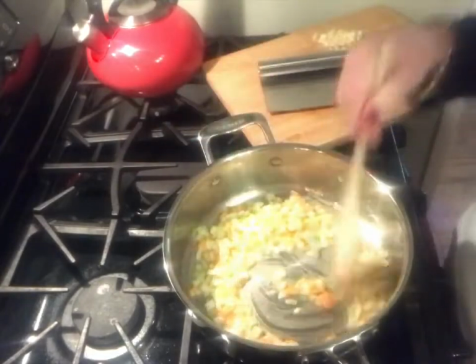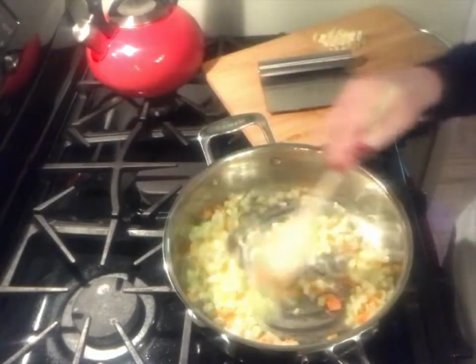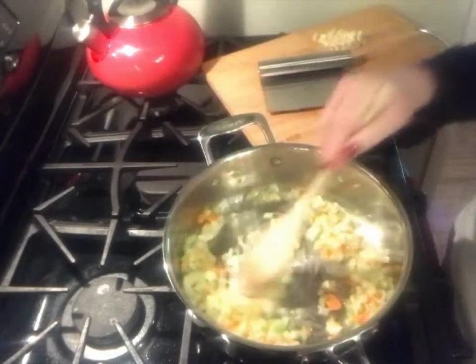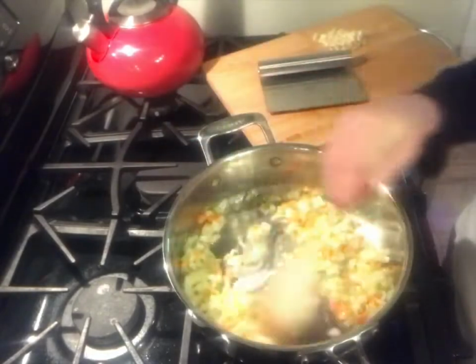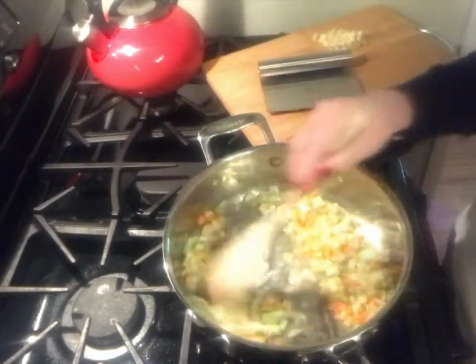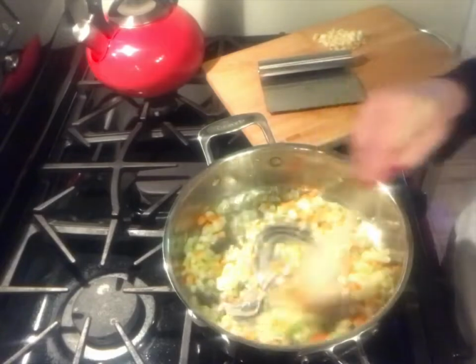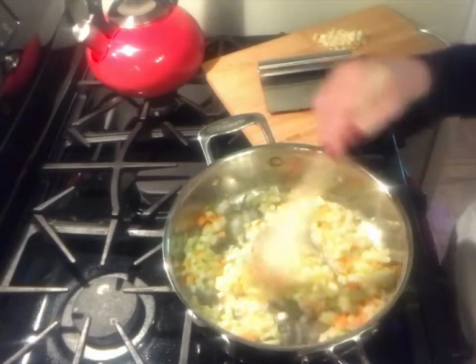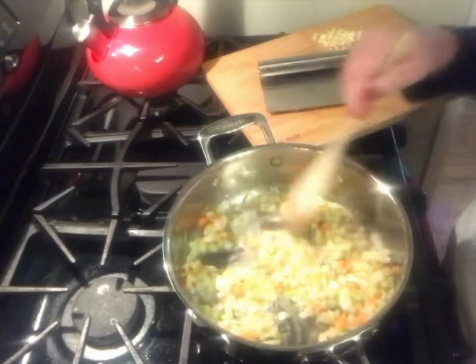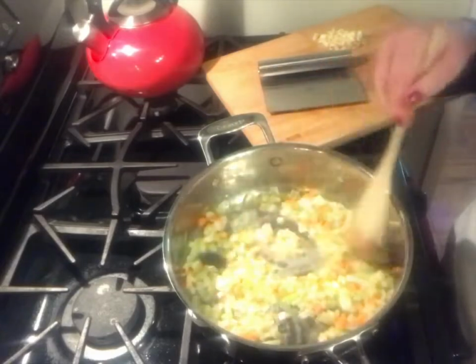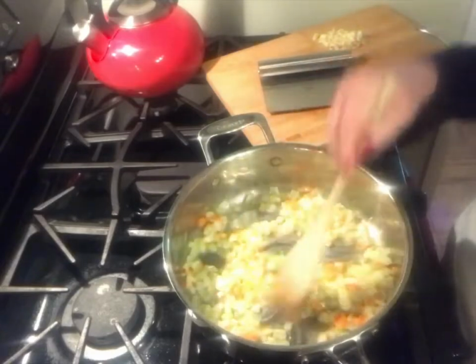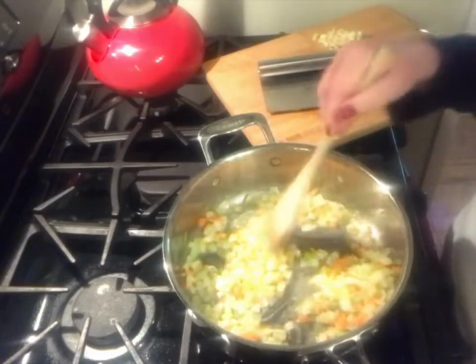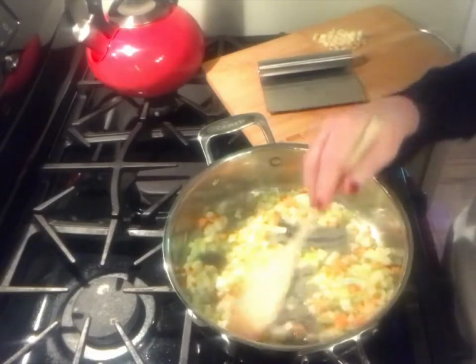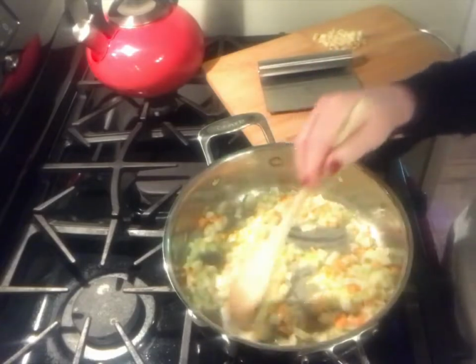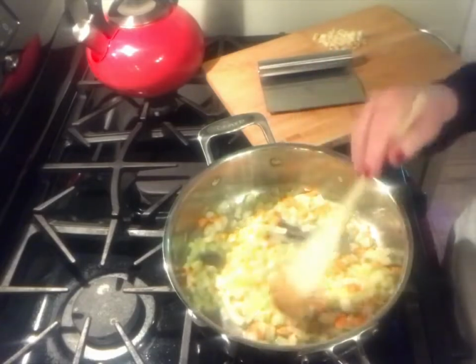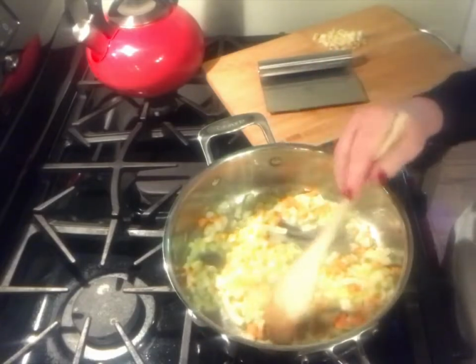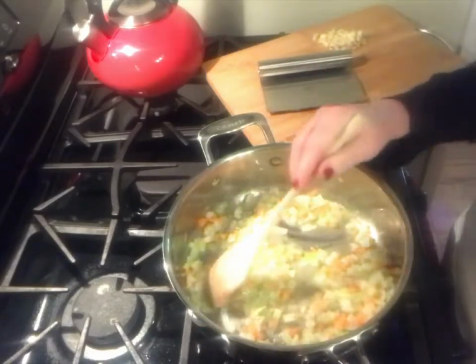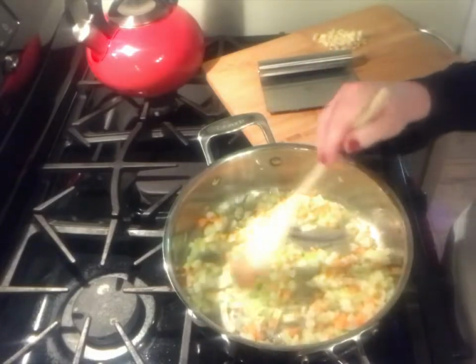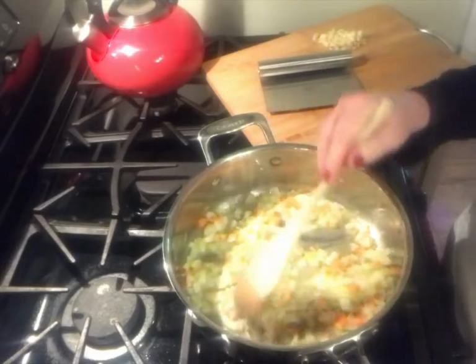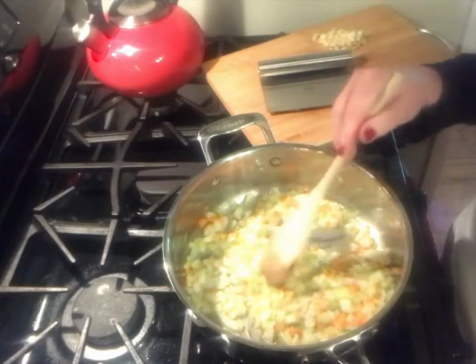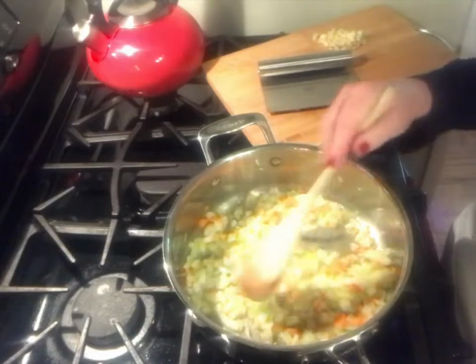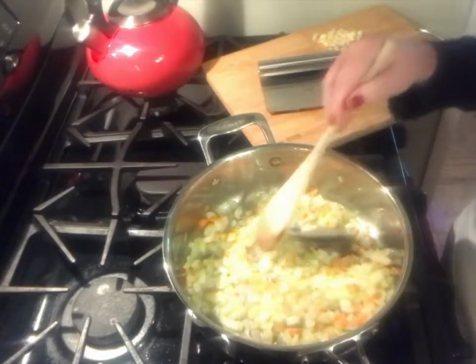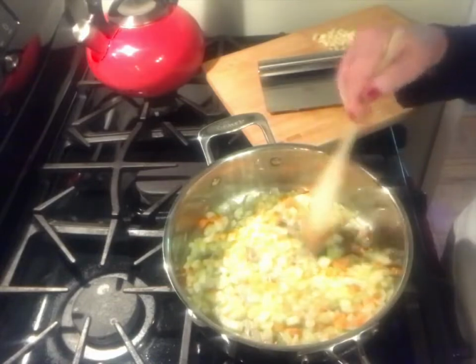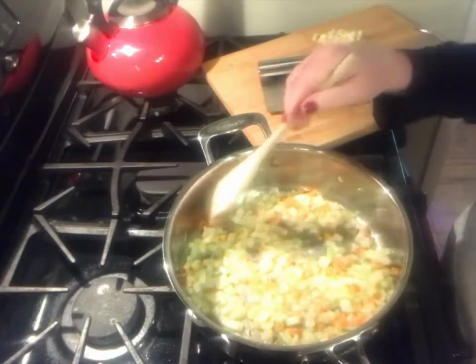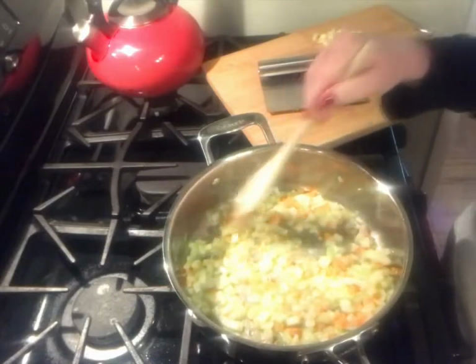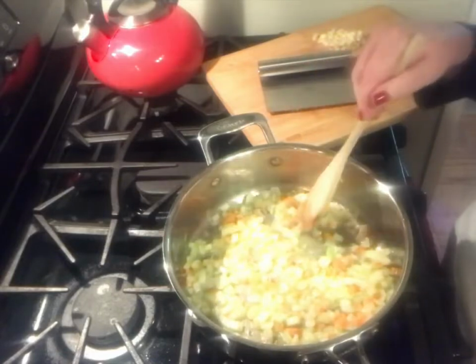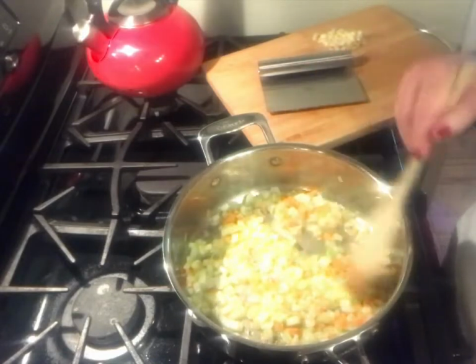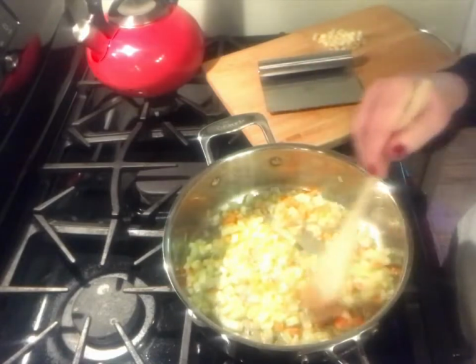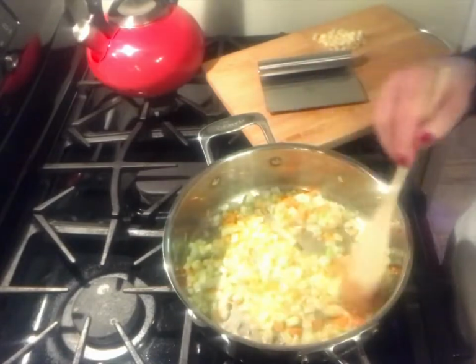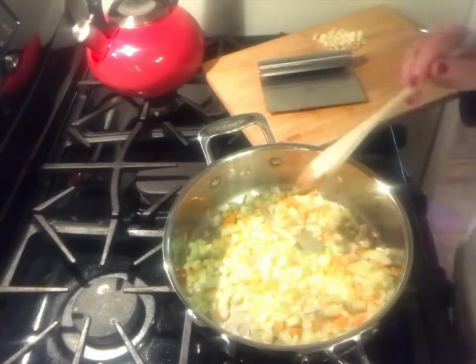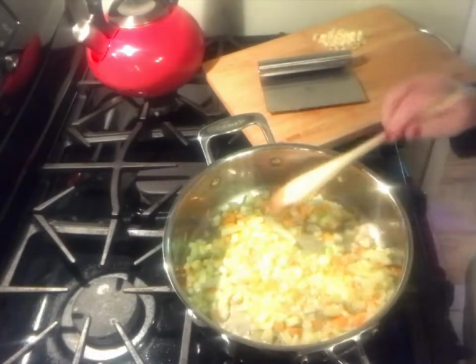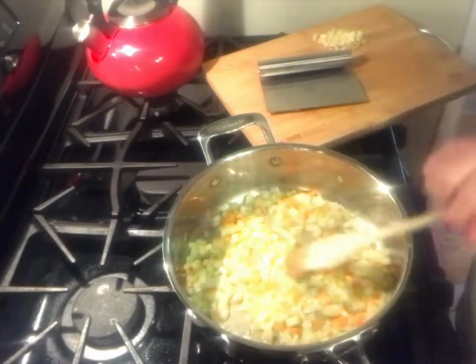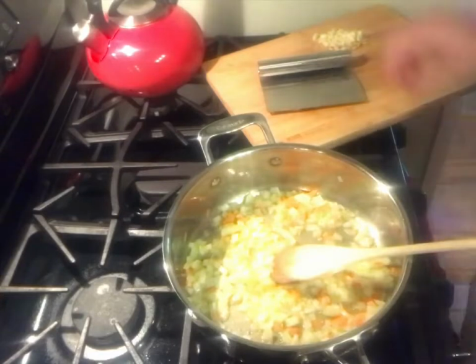We're just going to let this sauté for just a few minutes until the vegetables start to tenderize and become translucent. And I think it's safe now to put the garlic in.